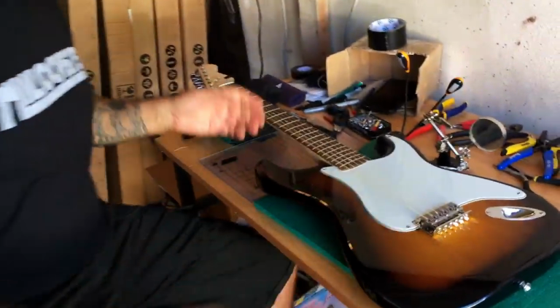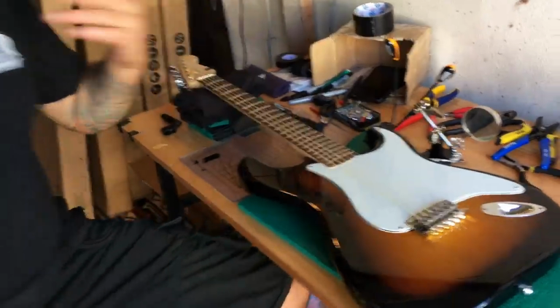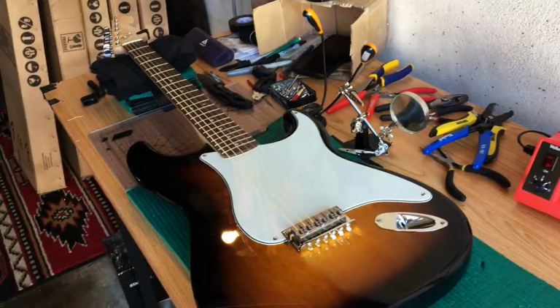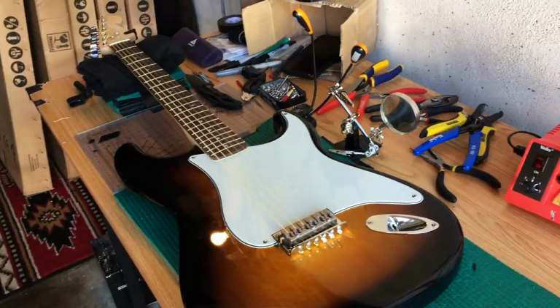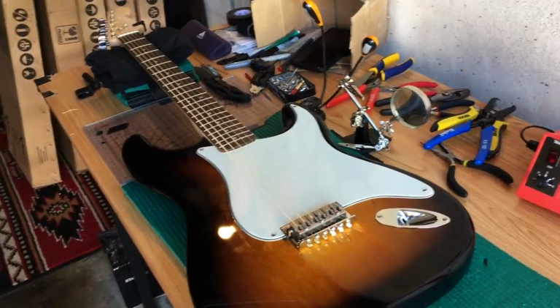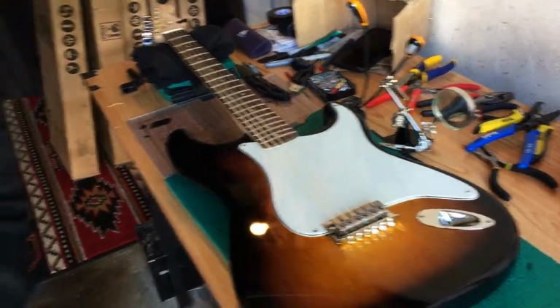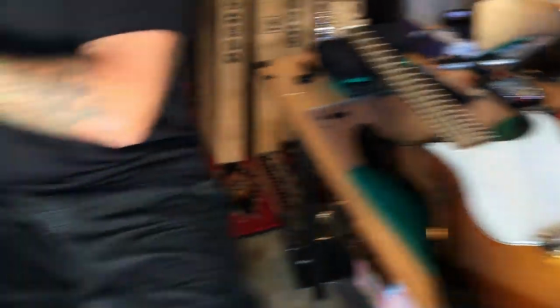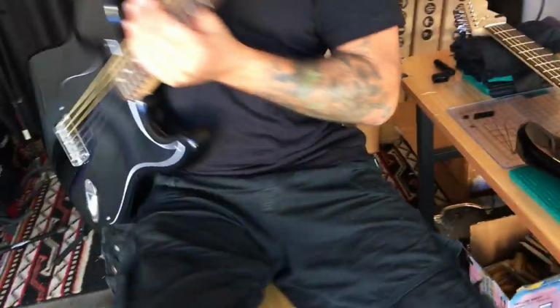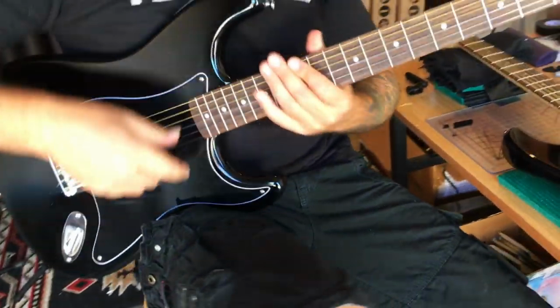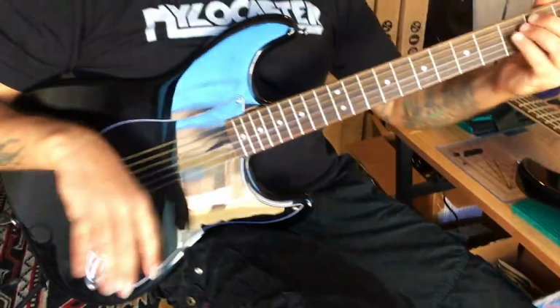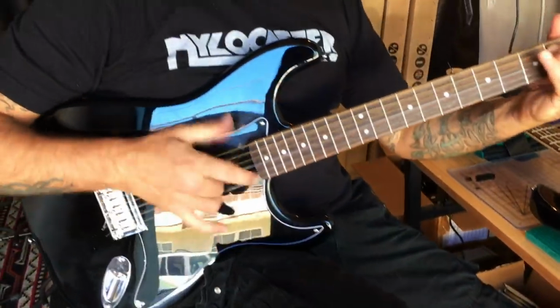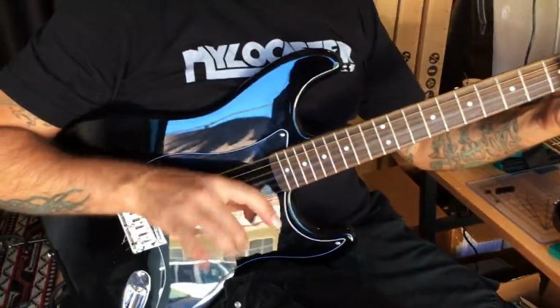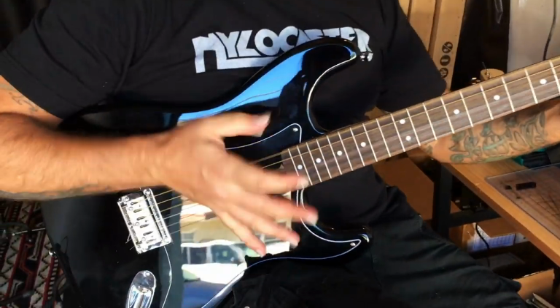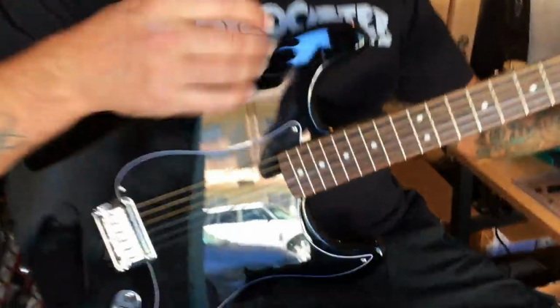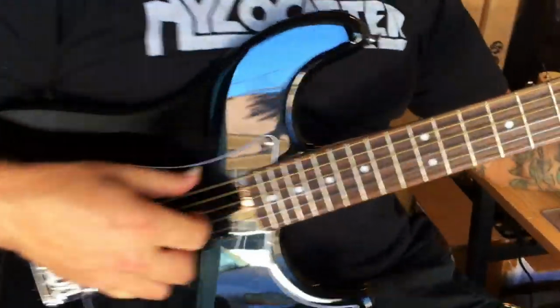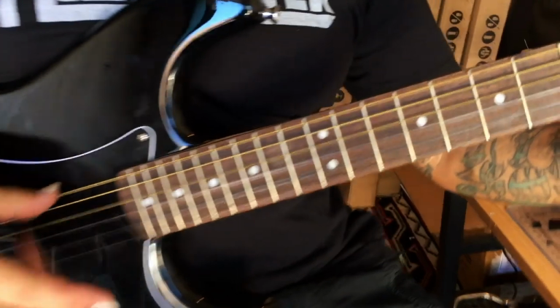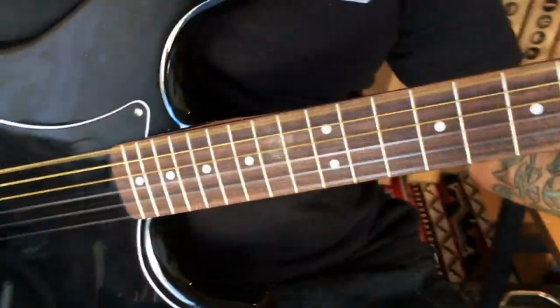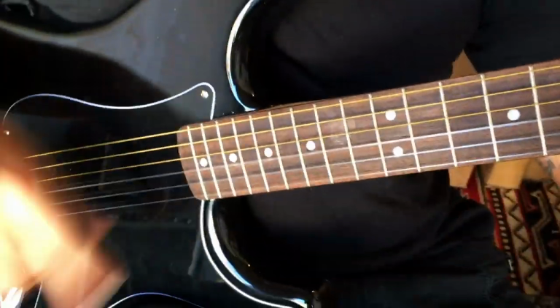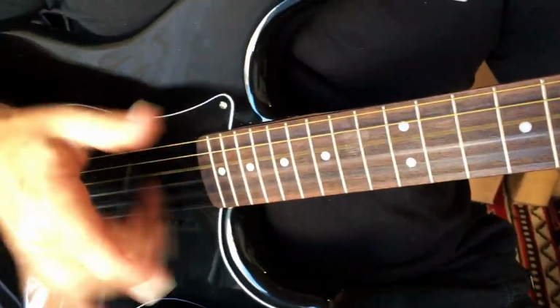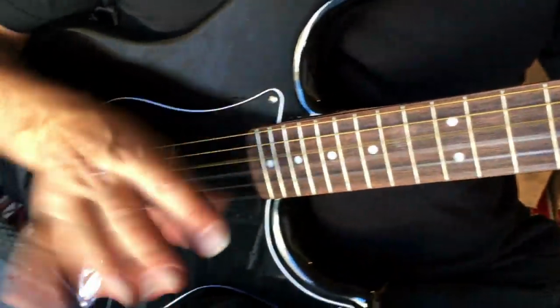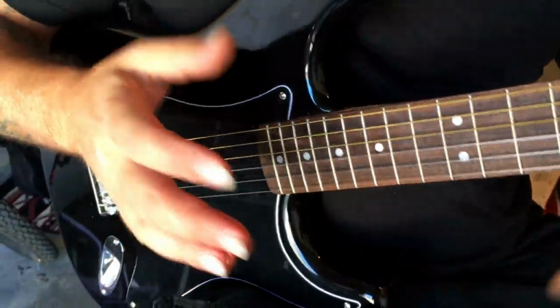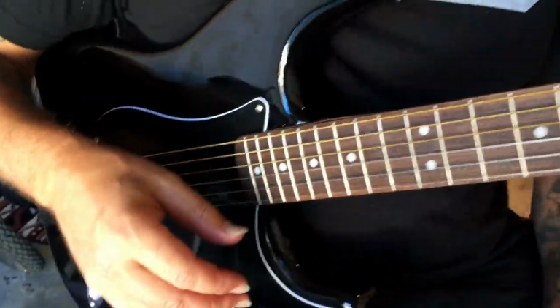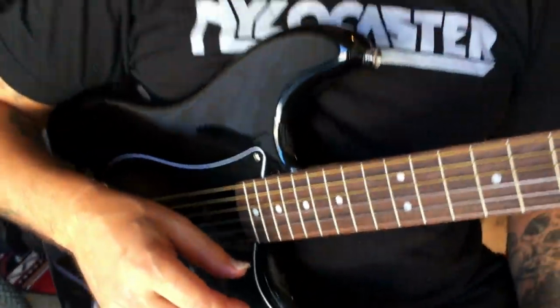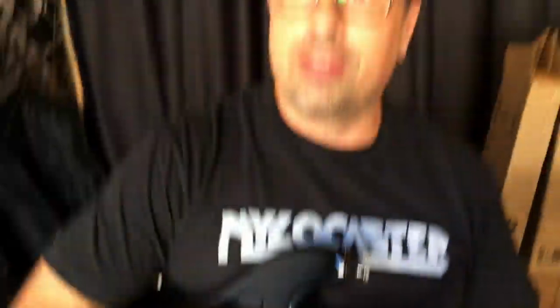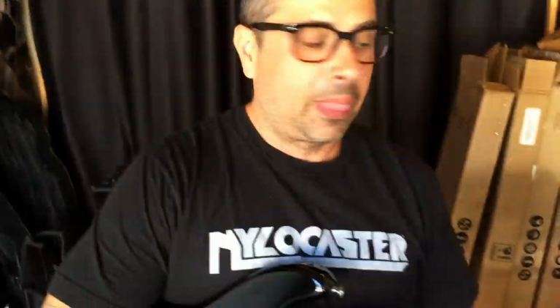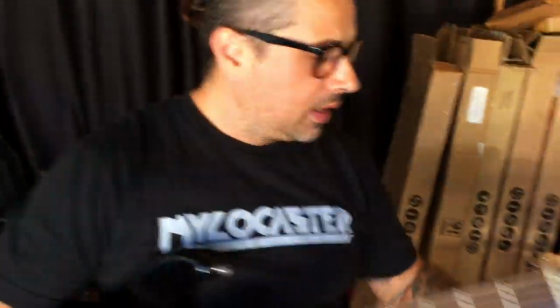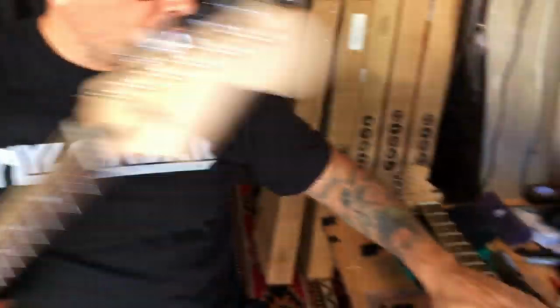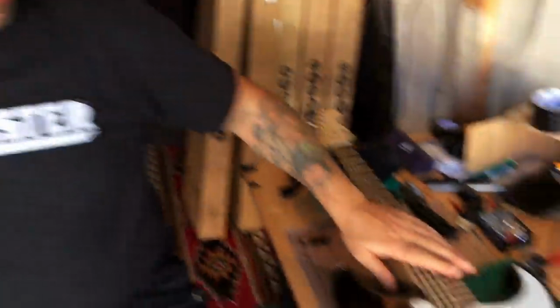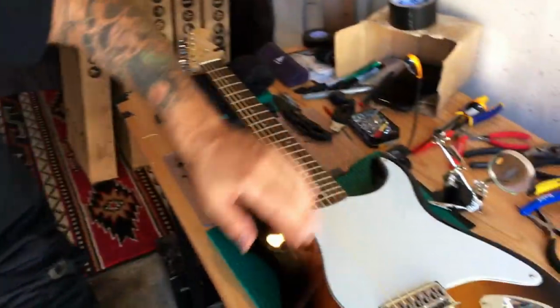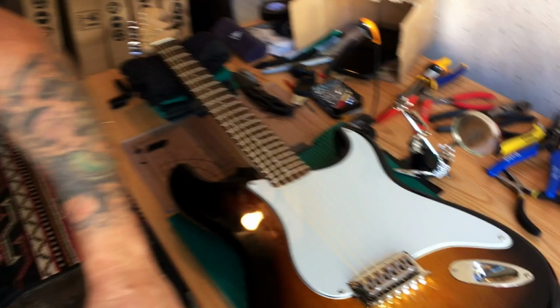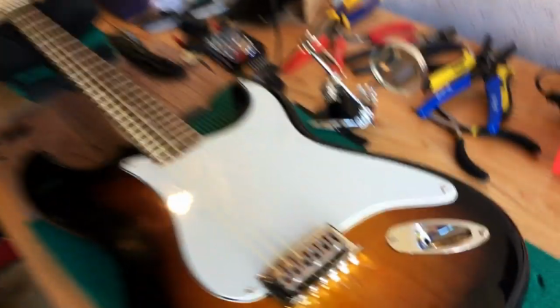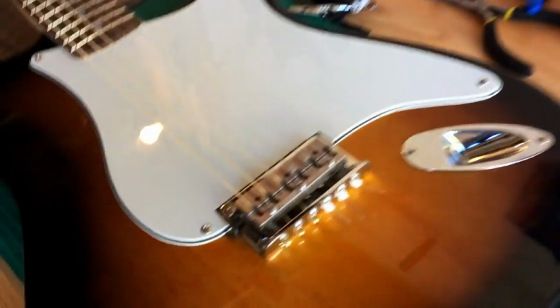We have a final product and it looks like this. Nylocasters — they're ready to play. This one's going to Madrid, Spain.